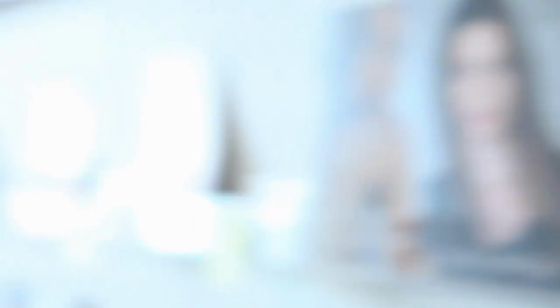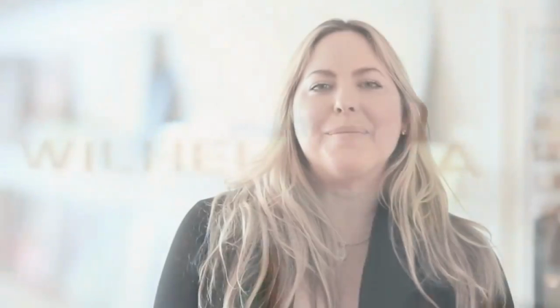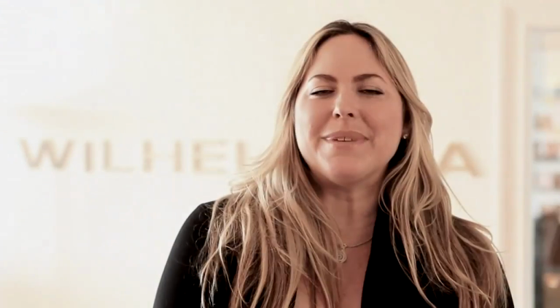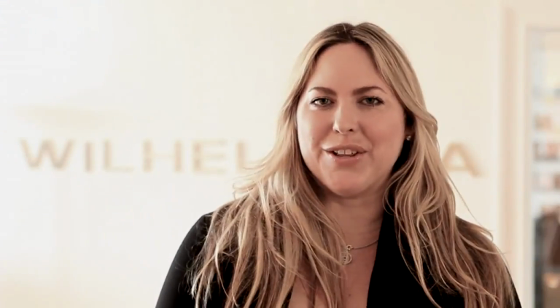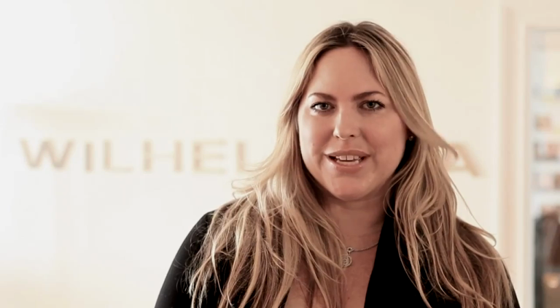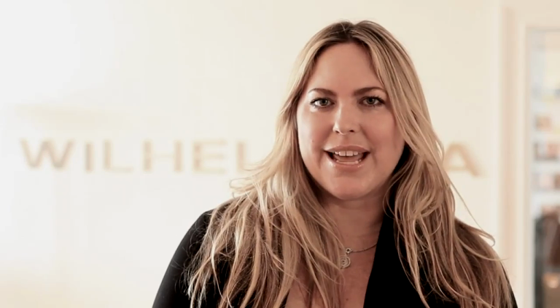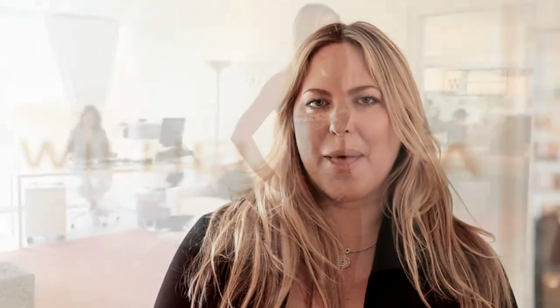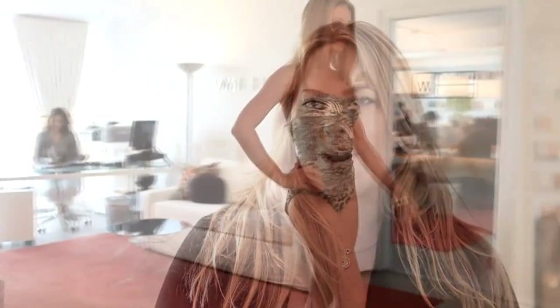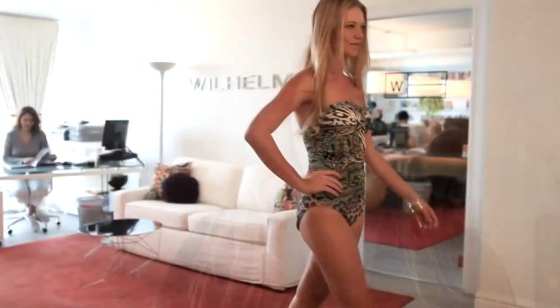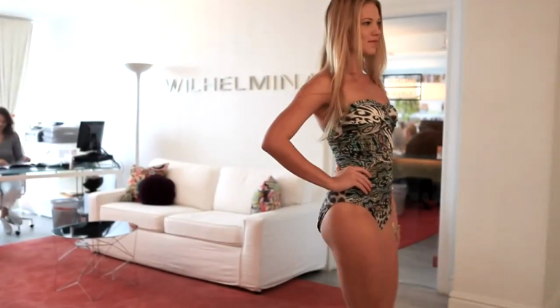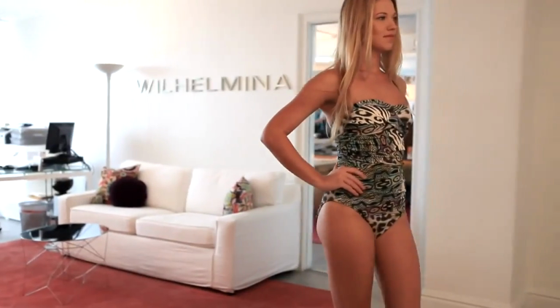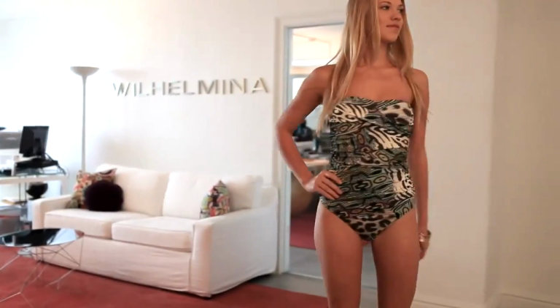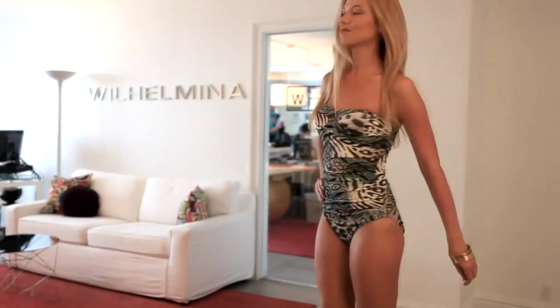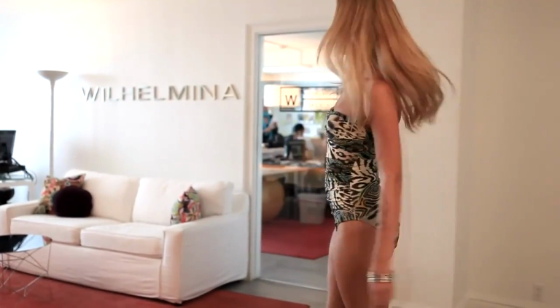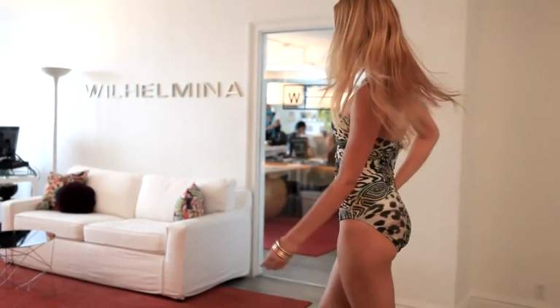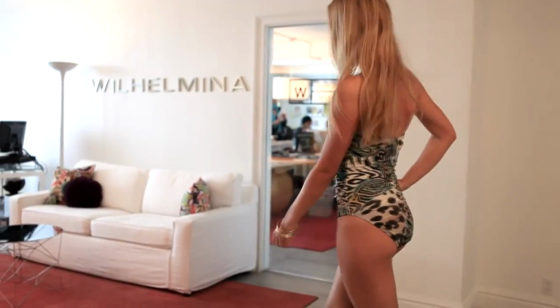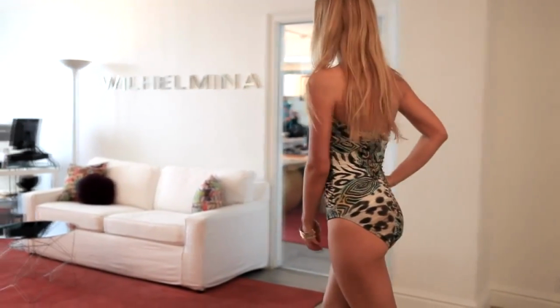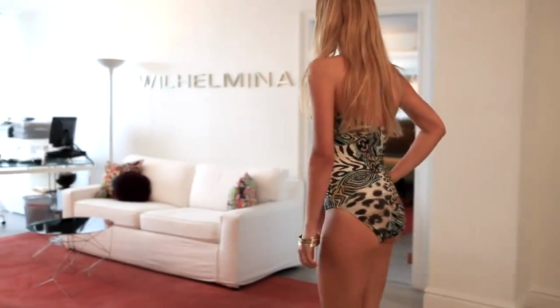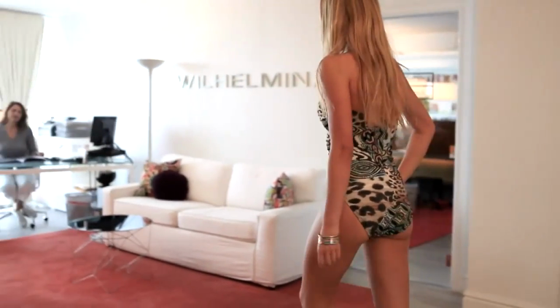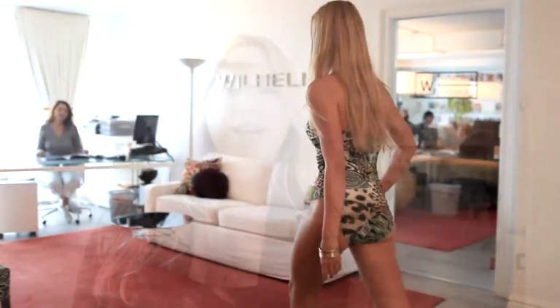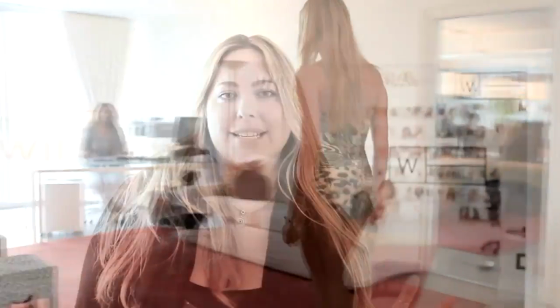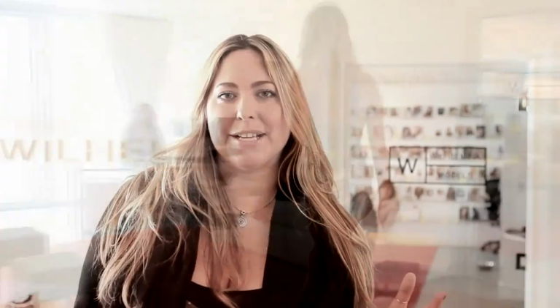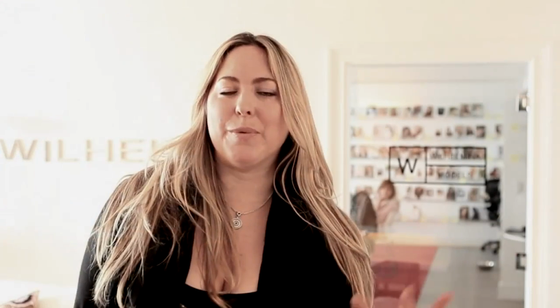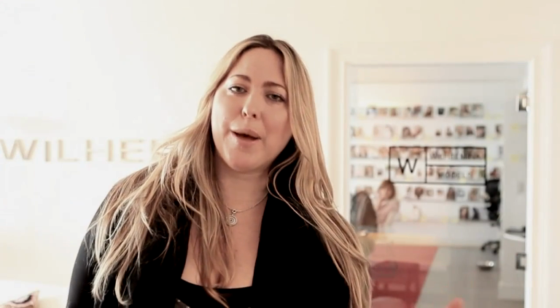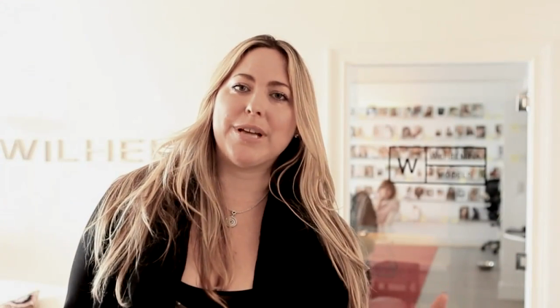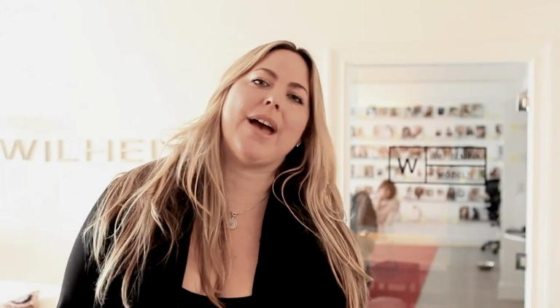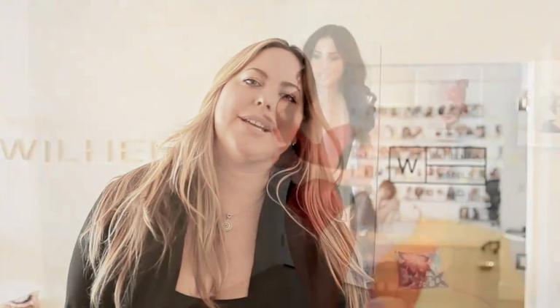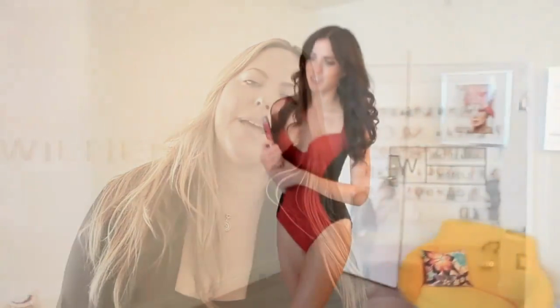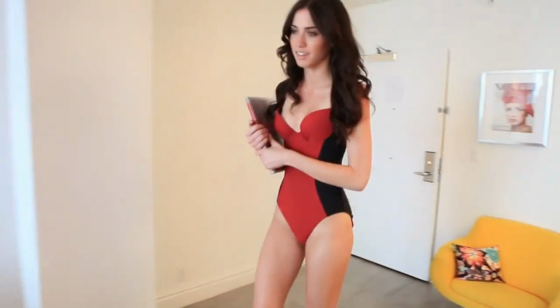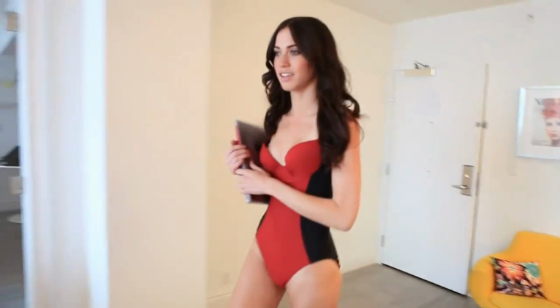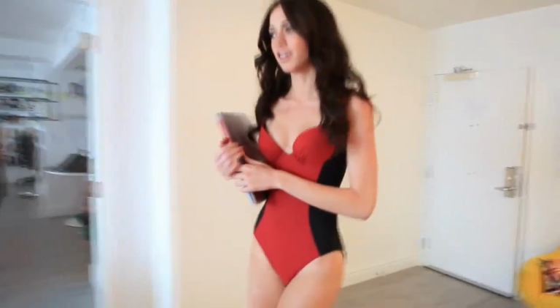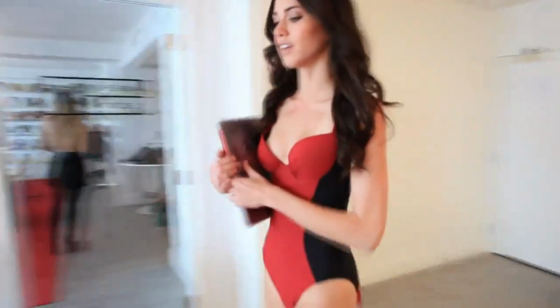Hi, my name is Erin Lucas and I'm the director of Wilhelmina Models. Our models go on a lot of castings, but the most popular type of casting here in Miami is the swimsuit casting.